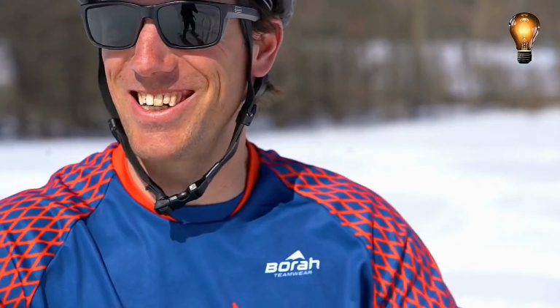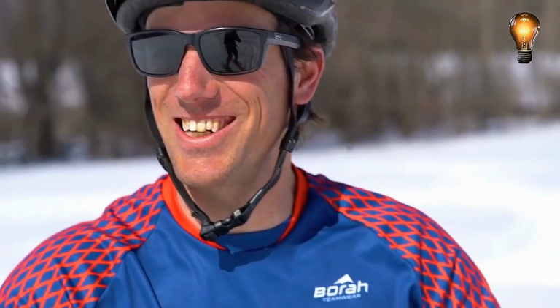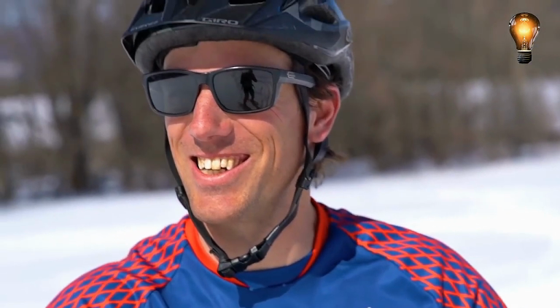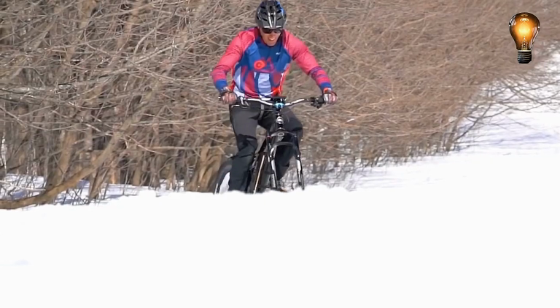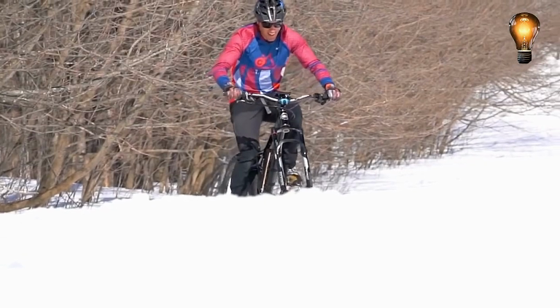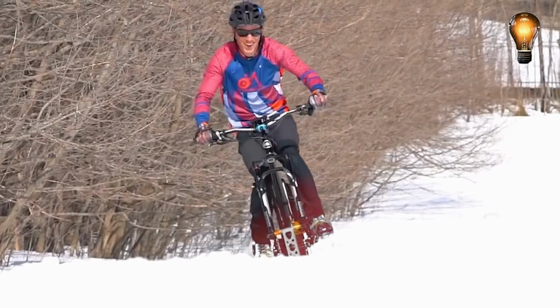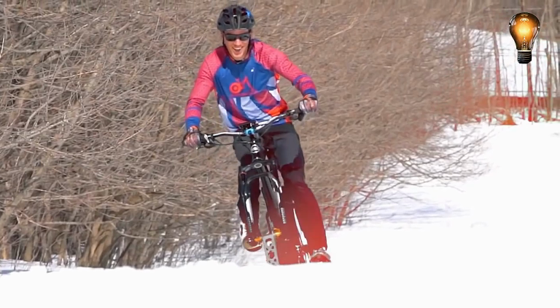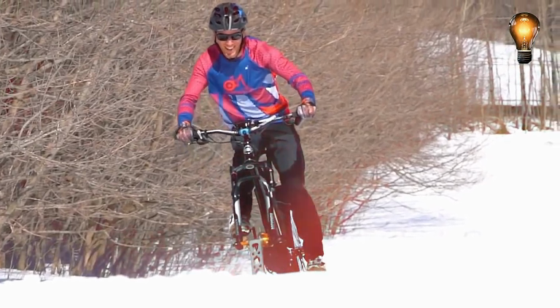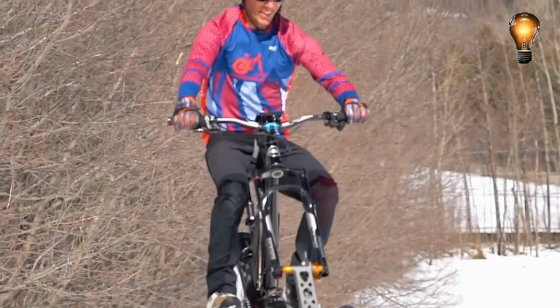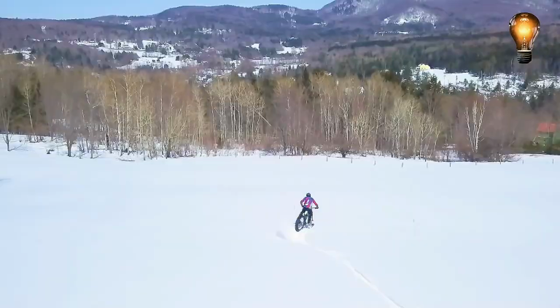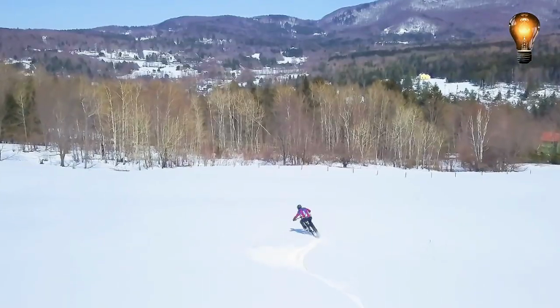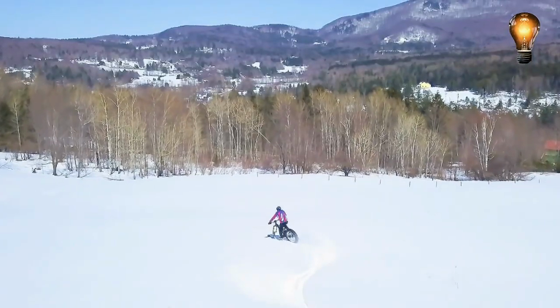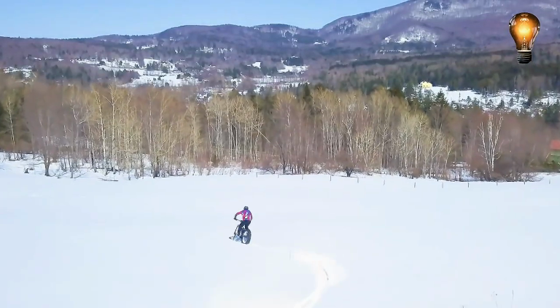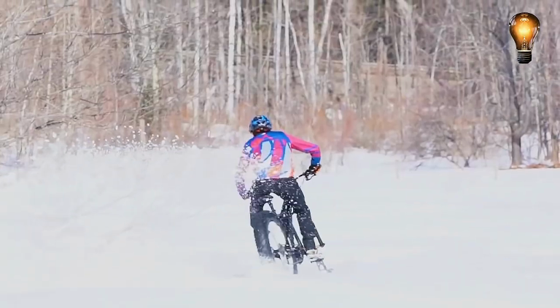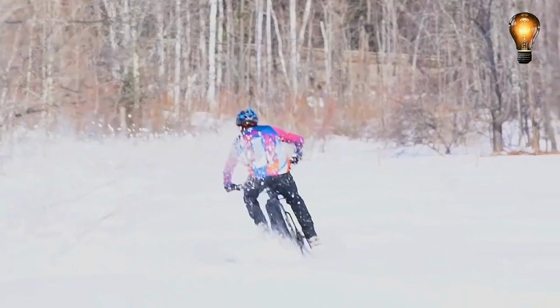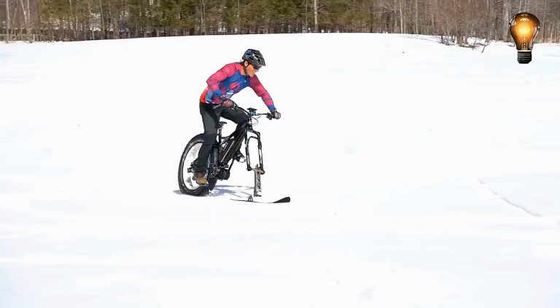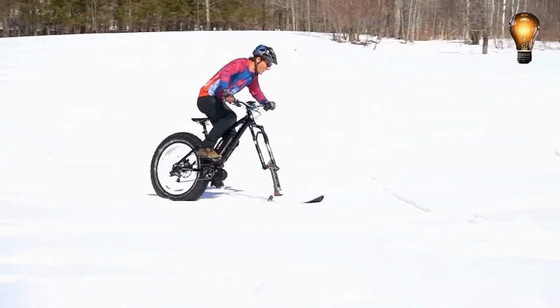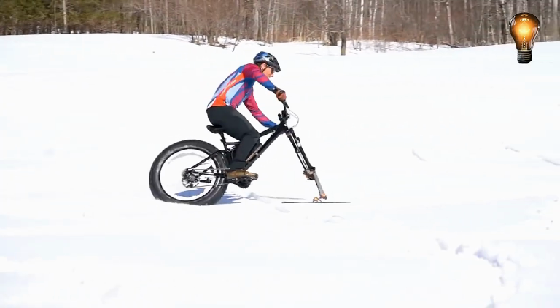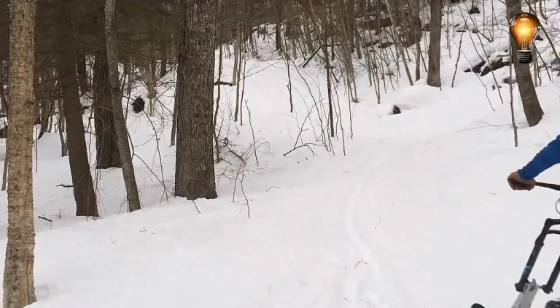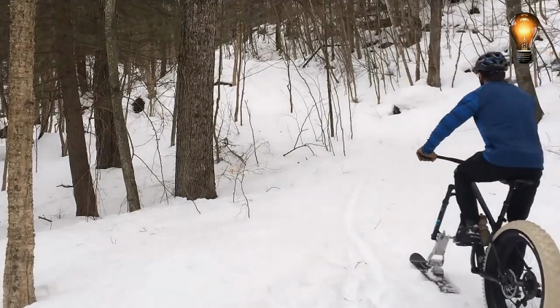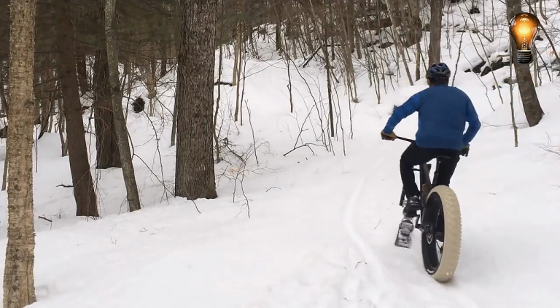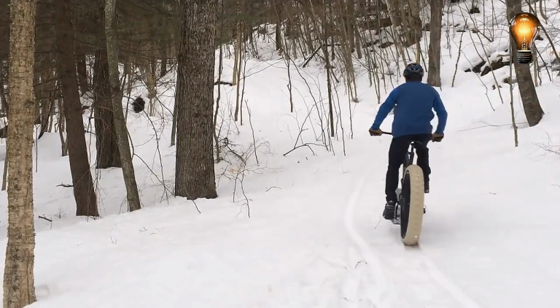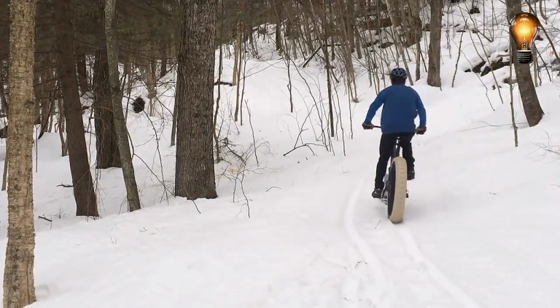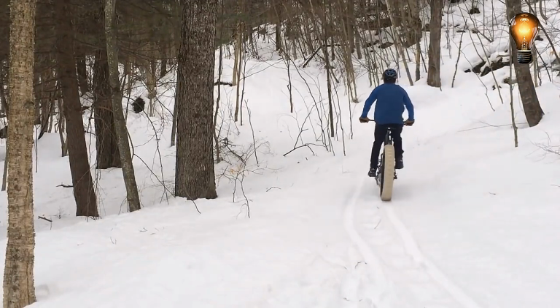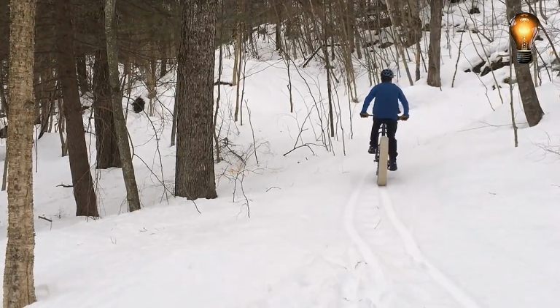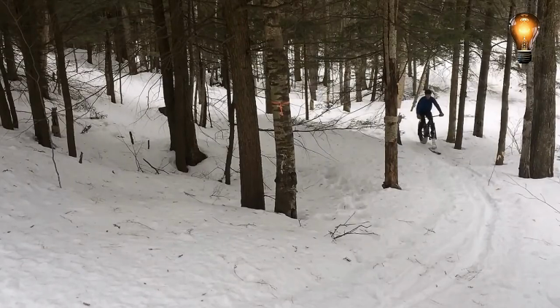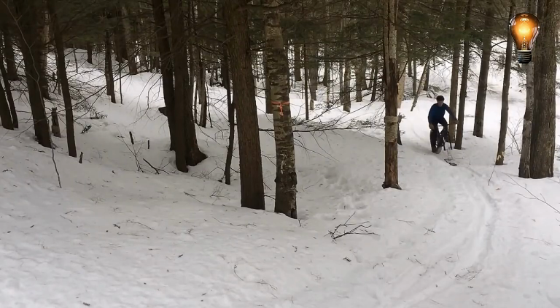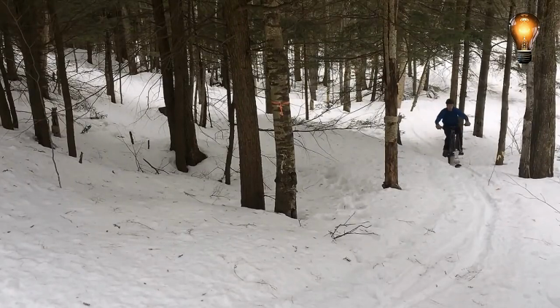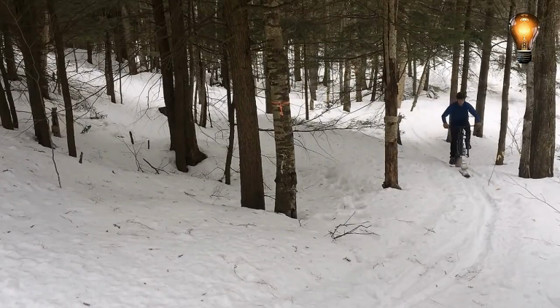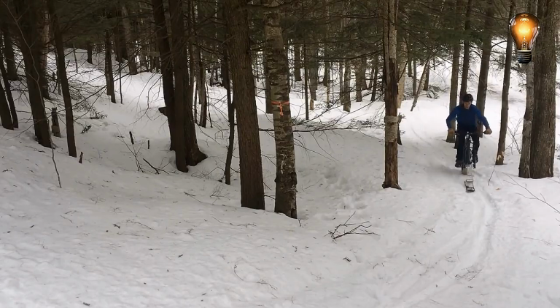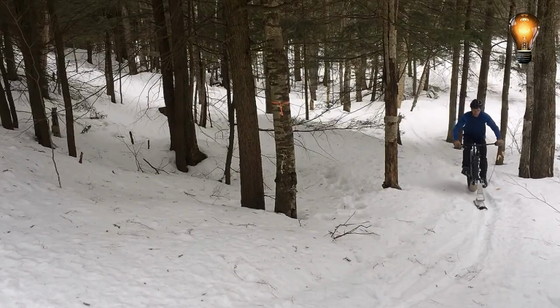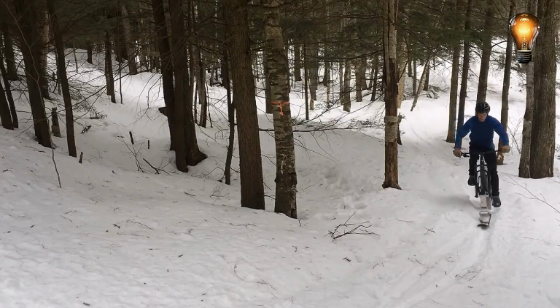Due to its ability to maneuver across challenging terrain and execute a variety of stunts, the fat bicycle ski would attract both inexperienced and professional riders as well as adventure seekers. You would be required to pay roughly $800 for the product.